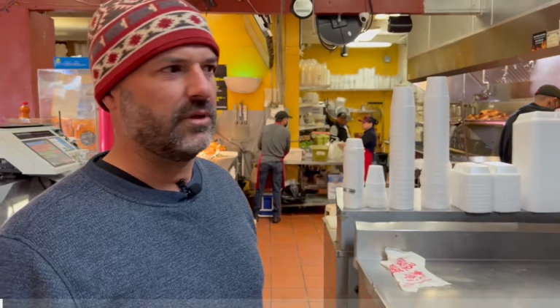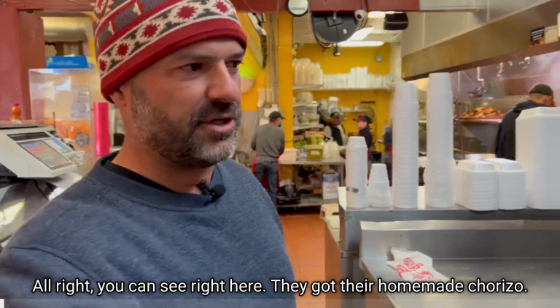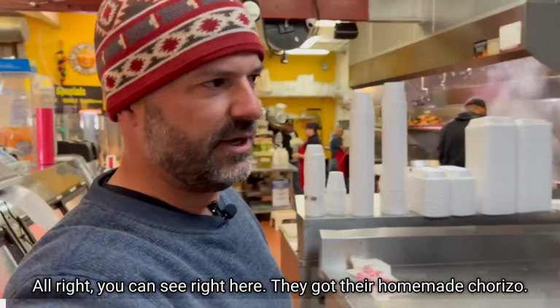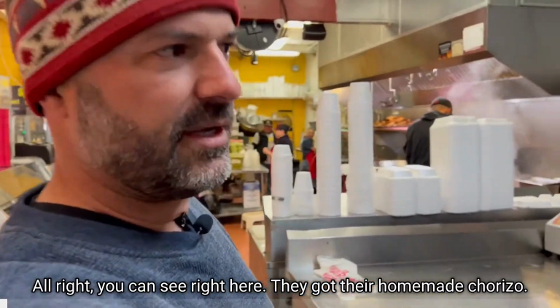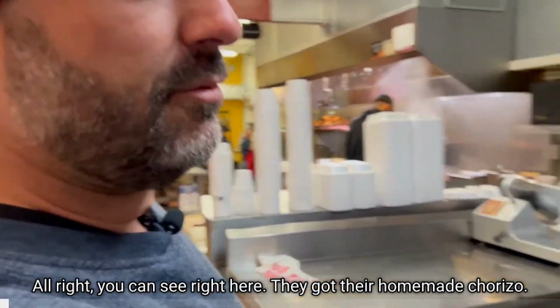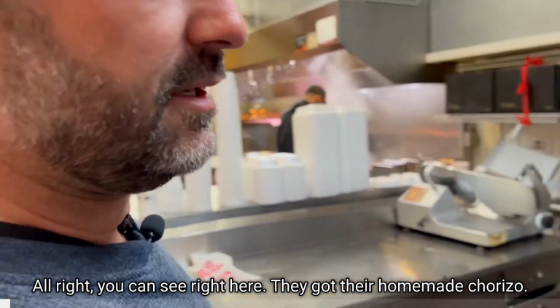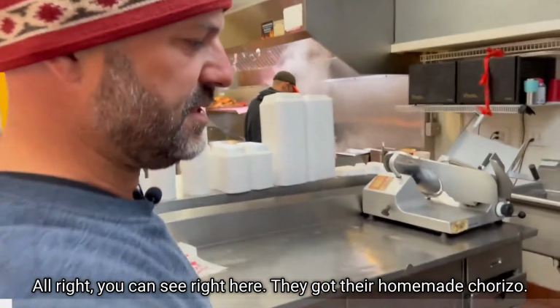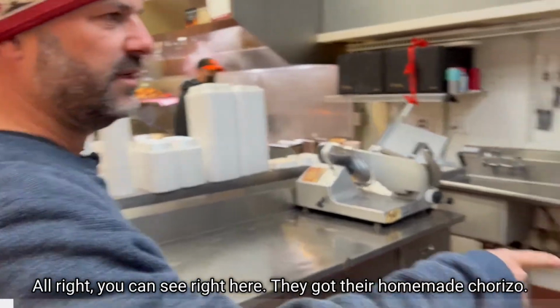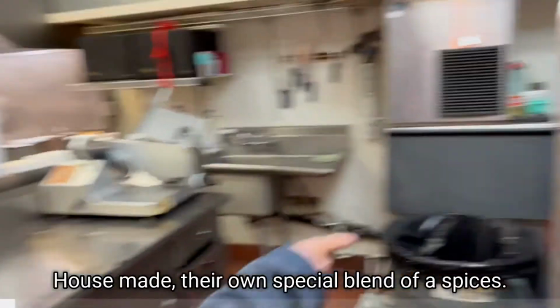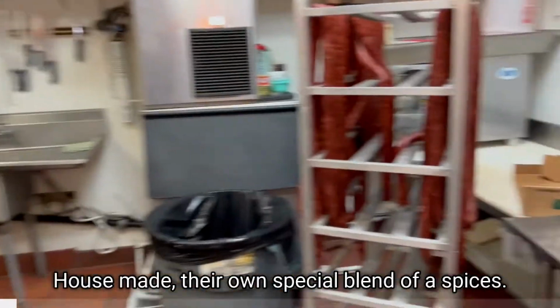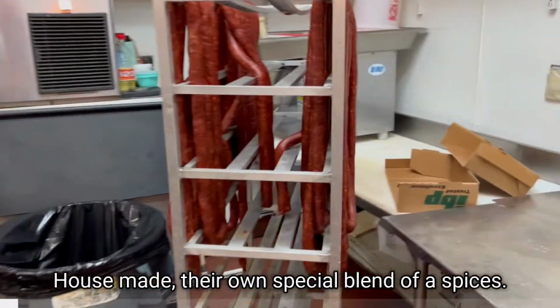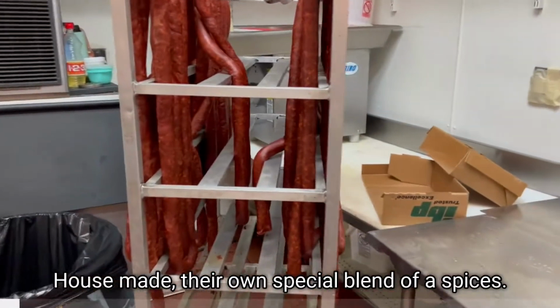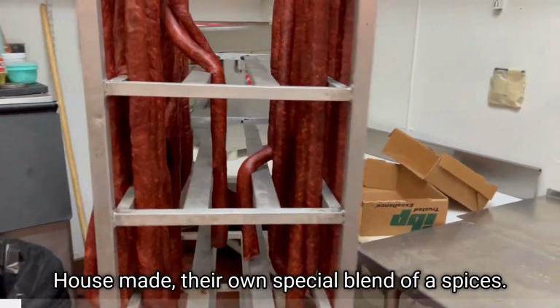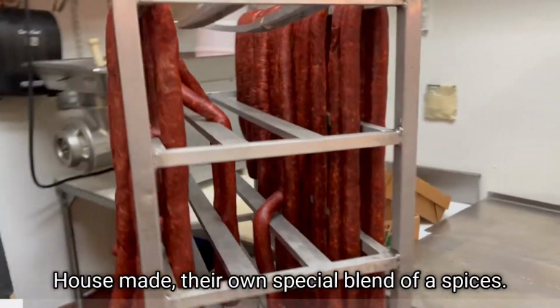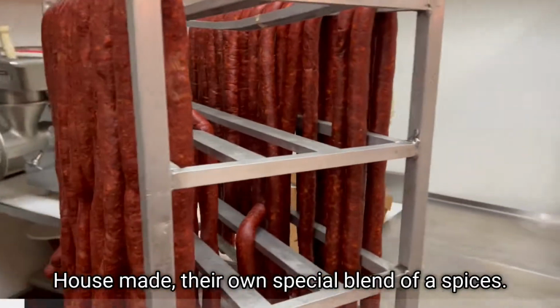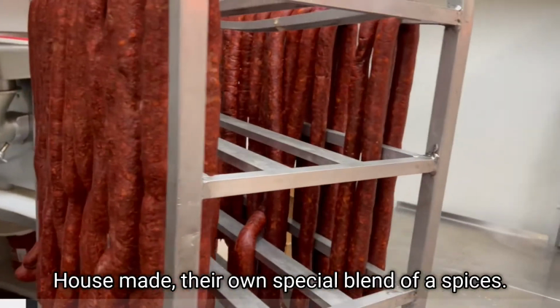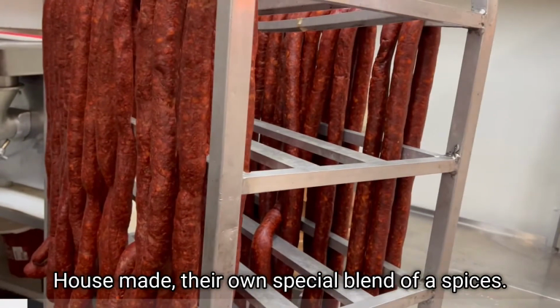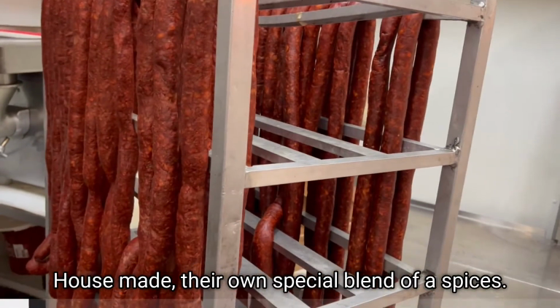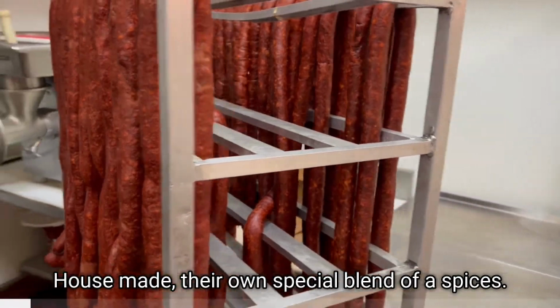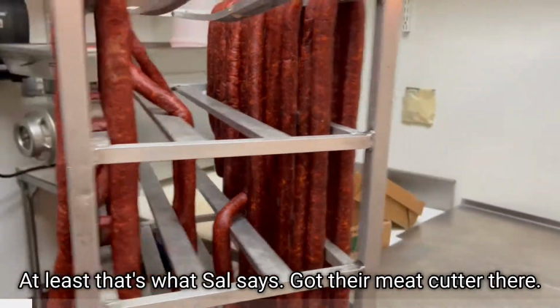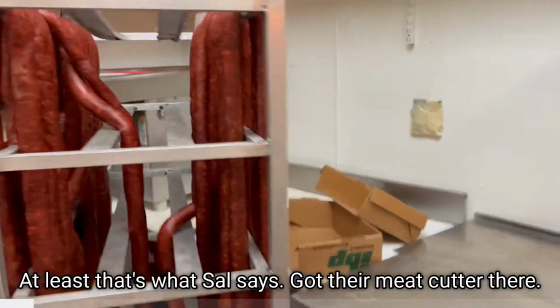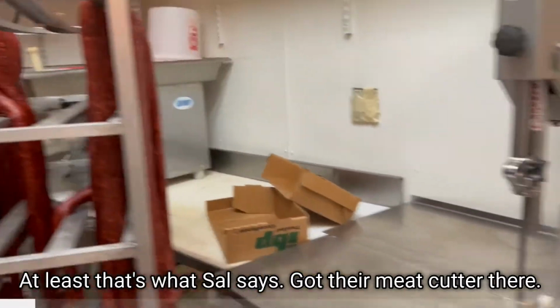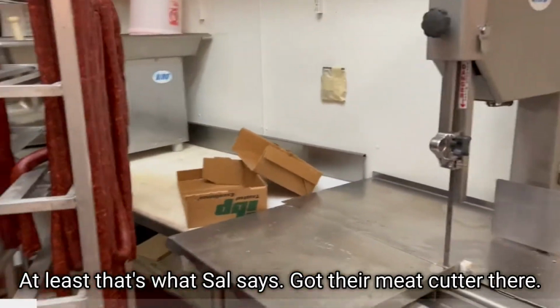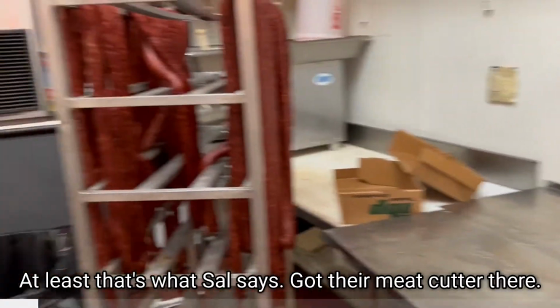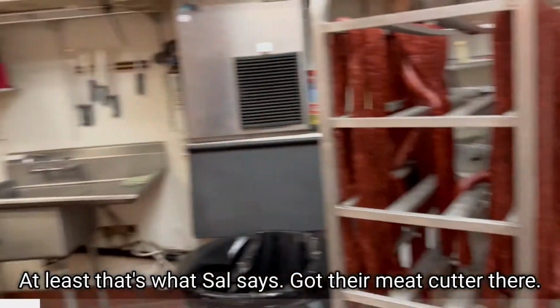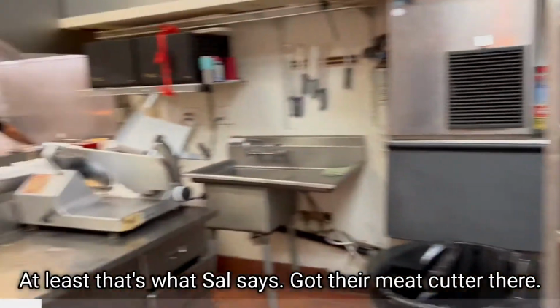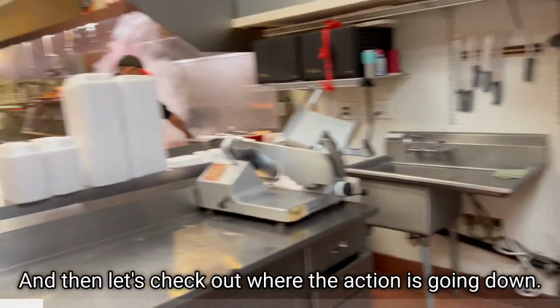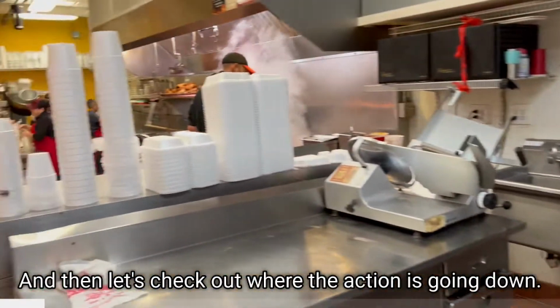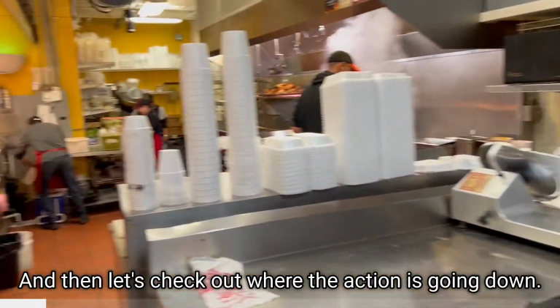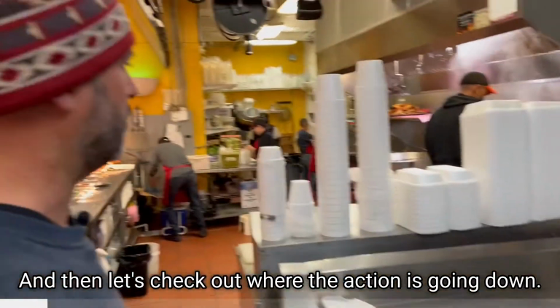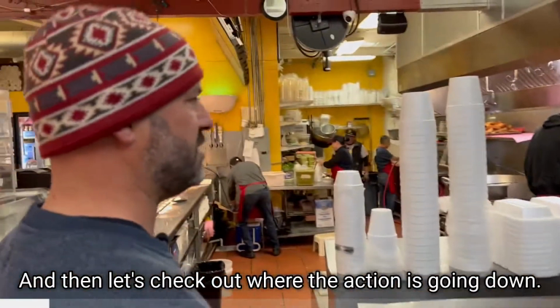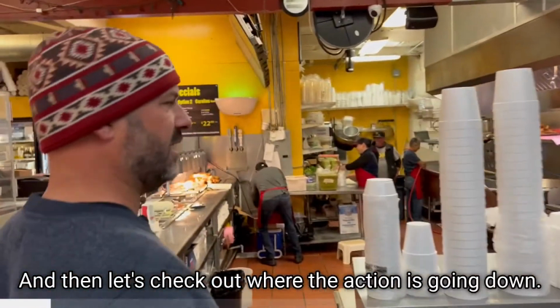You can see right here they got their homemade chorizo, house made, their own special blend of spices — at least that's what Sal says — and they got their meat cutter there.